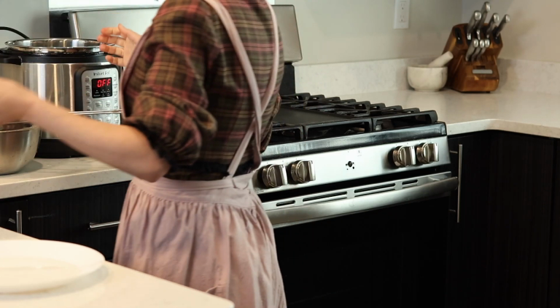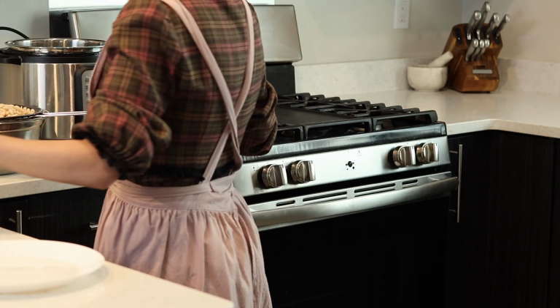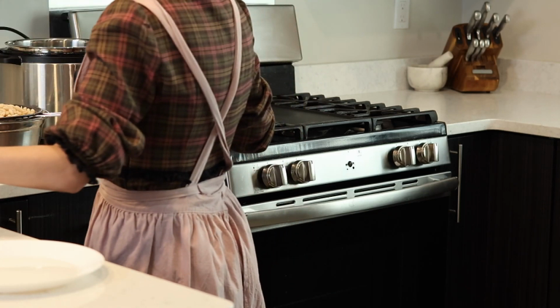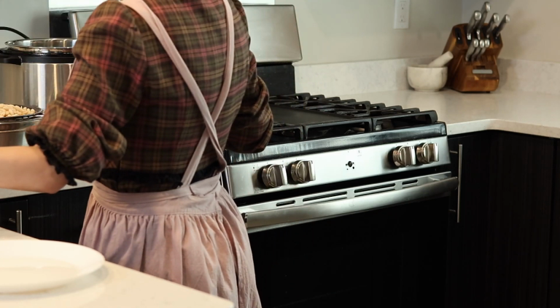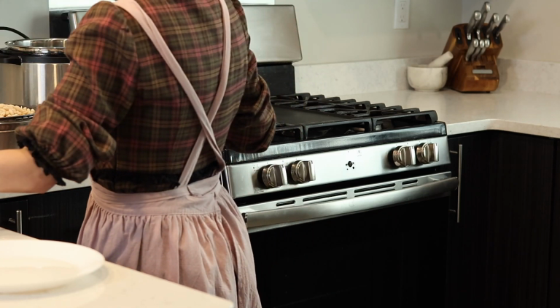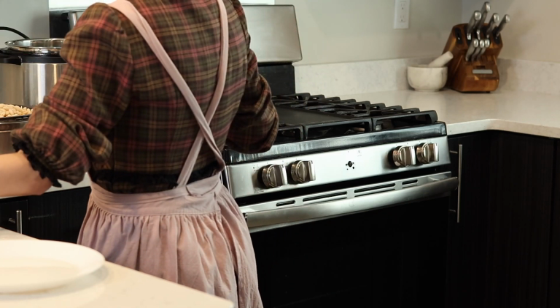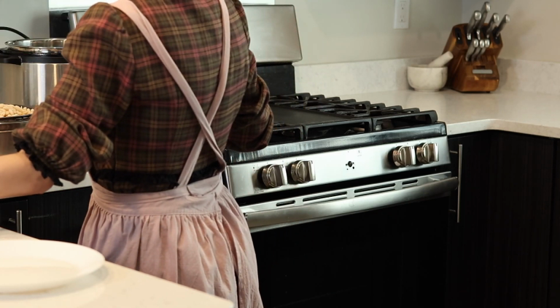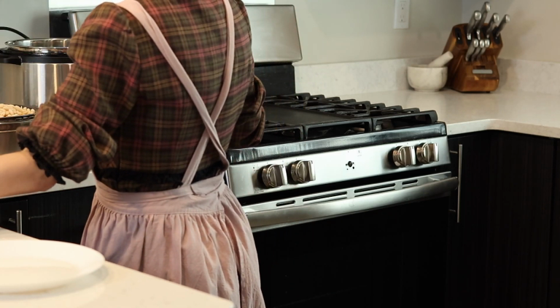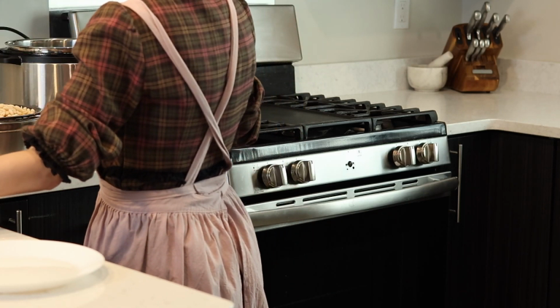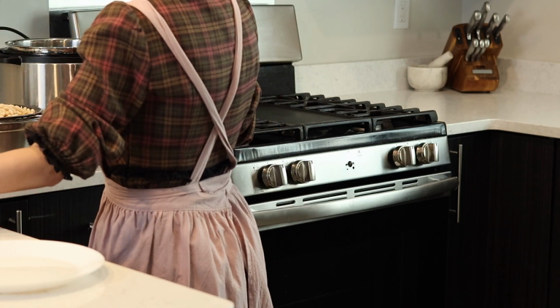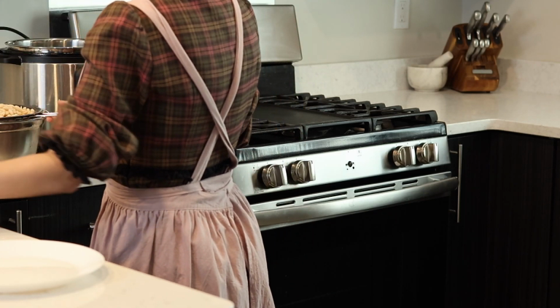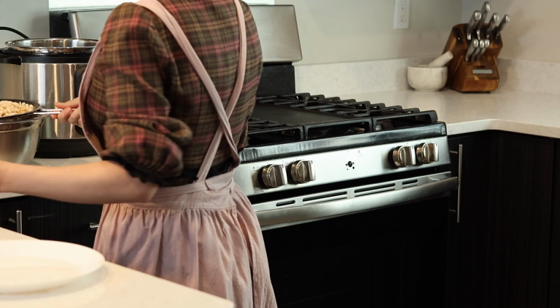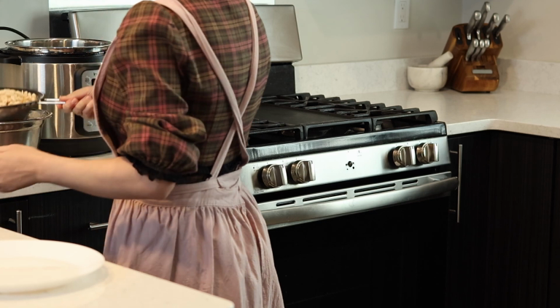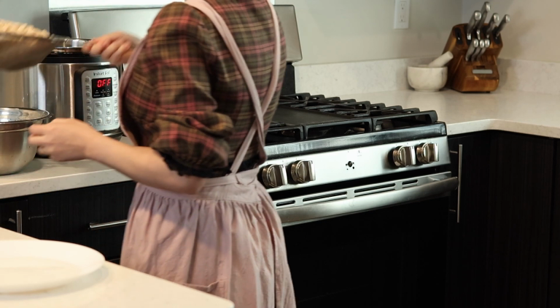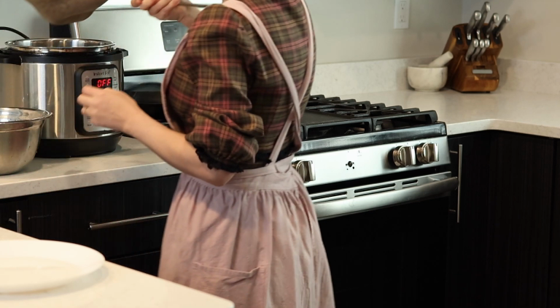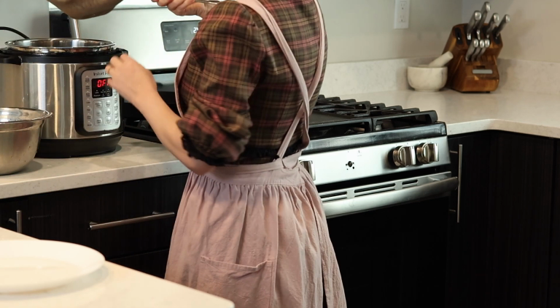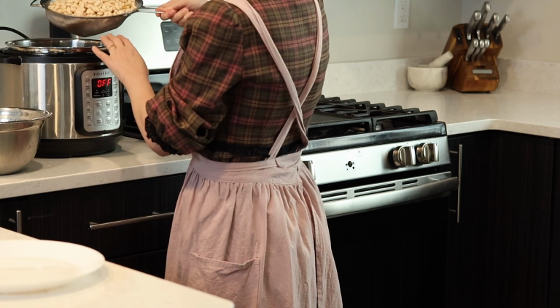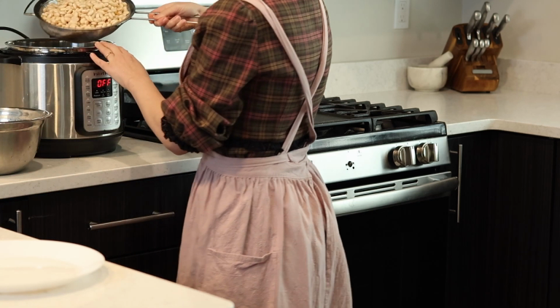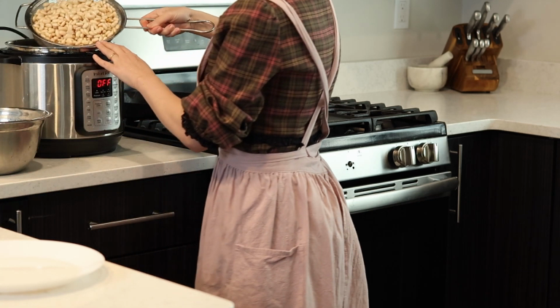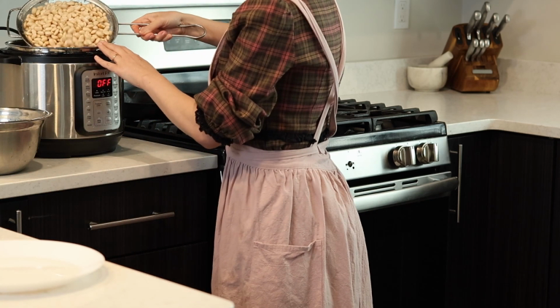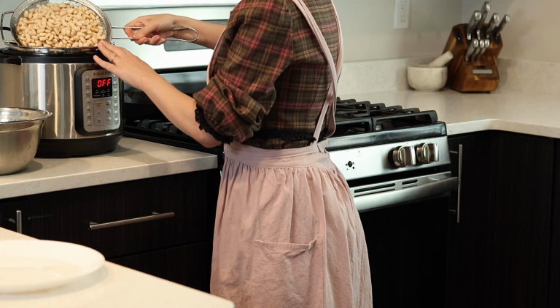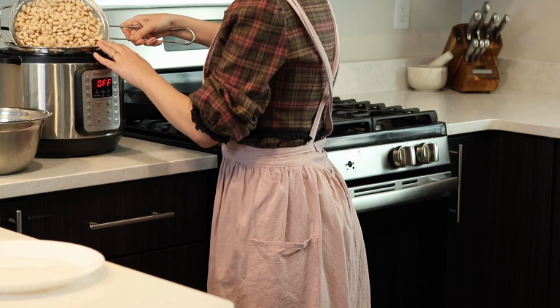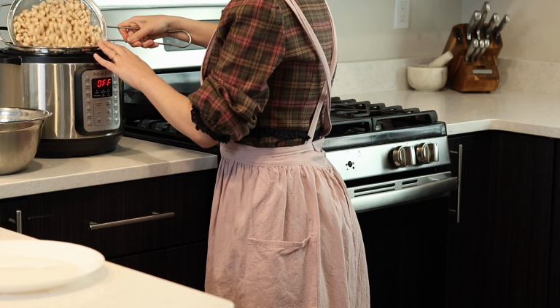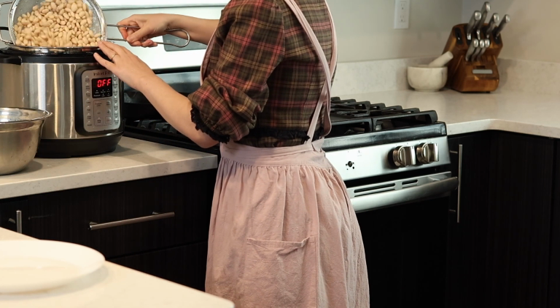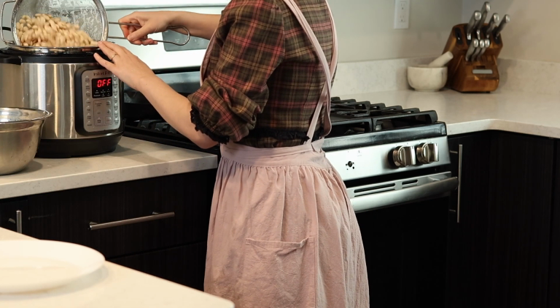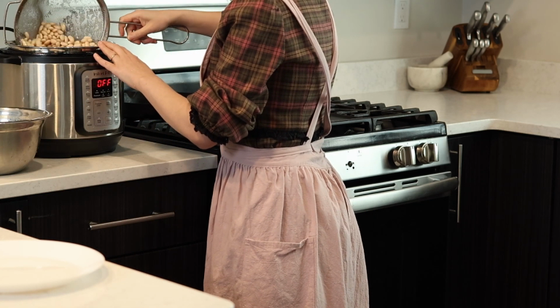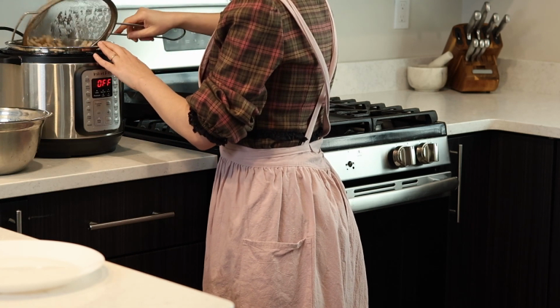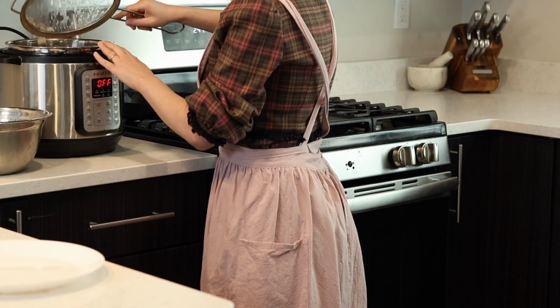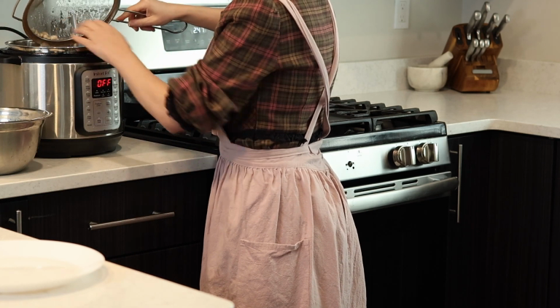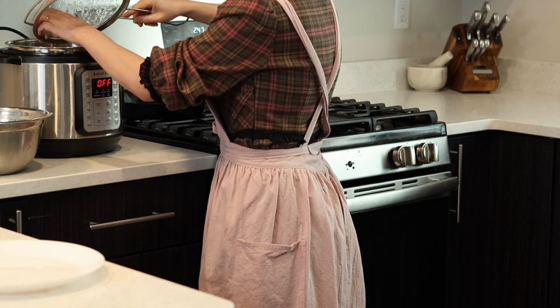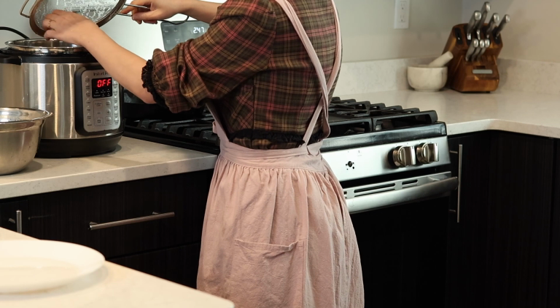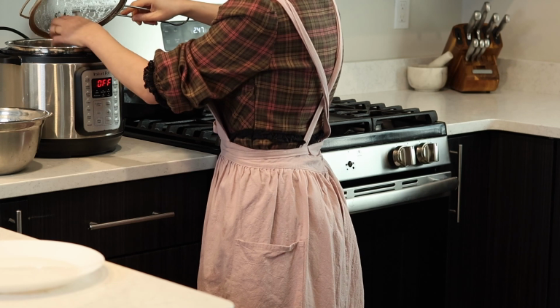My advice is to use whatever white beans are available to you, but take into consideration that you might have to adjust the cooking time.